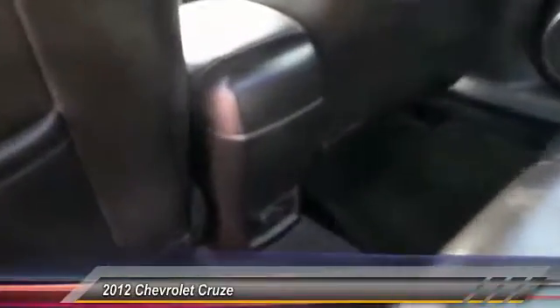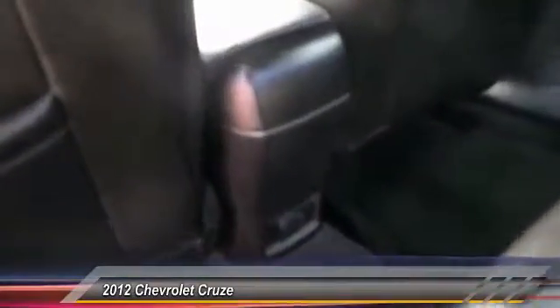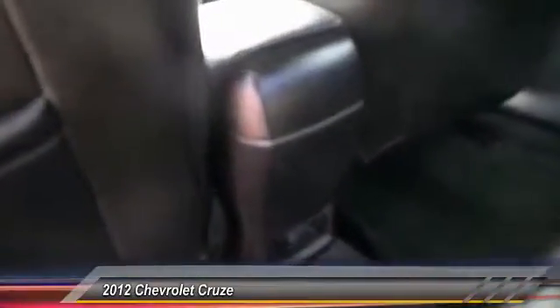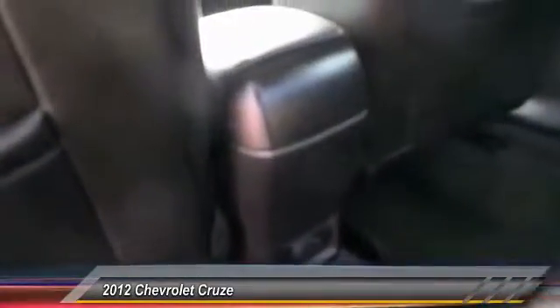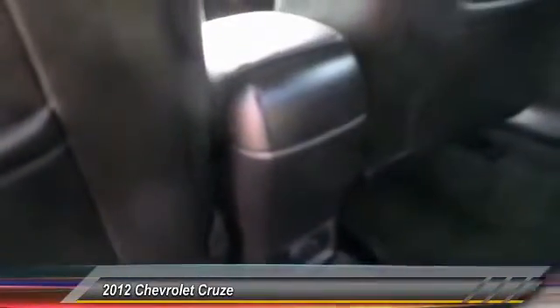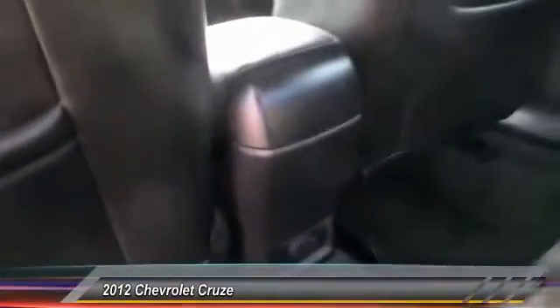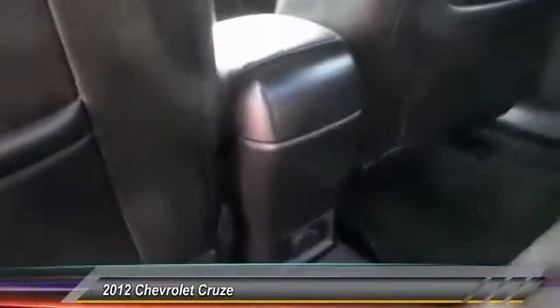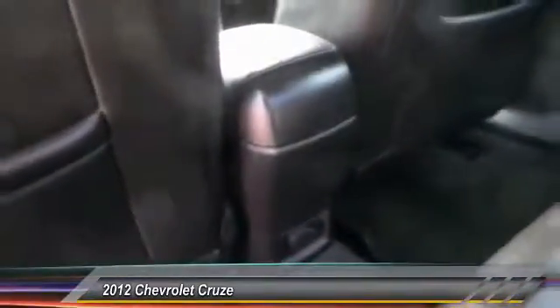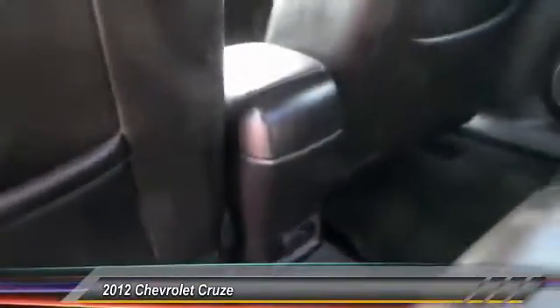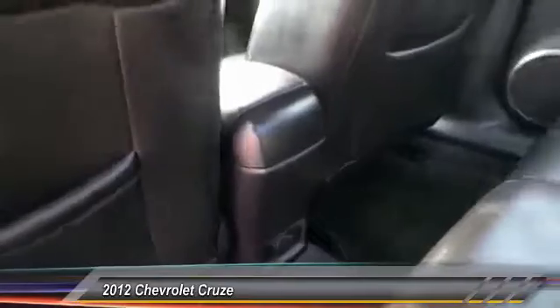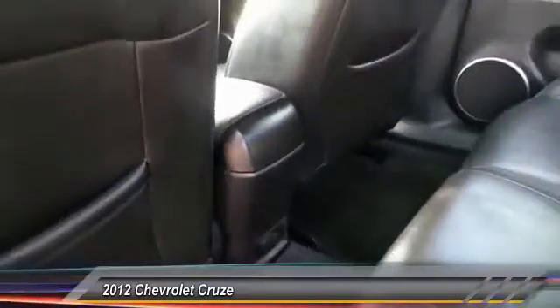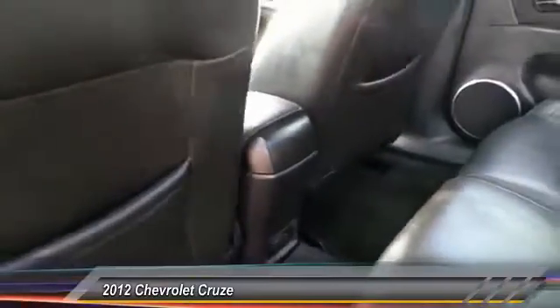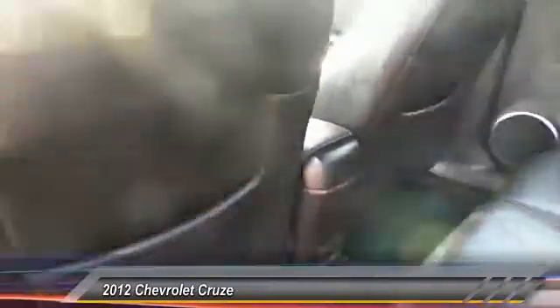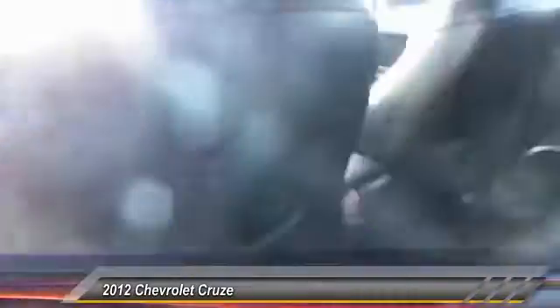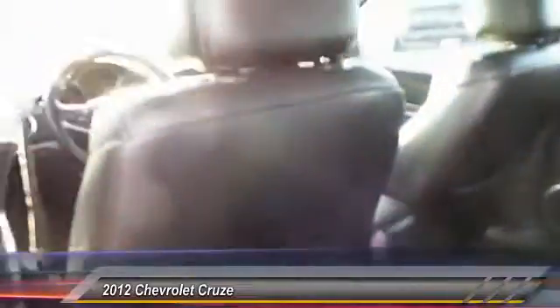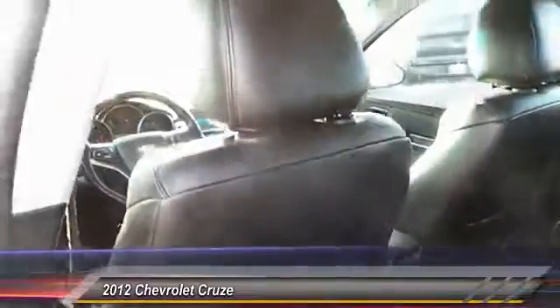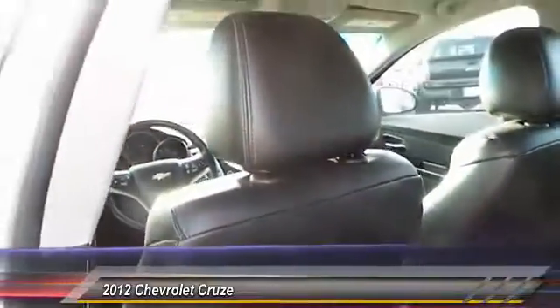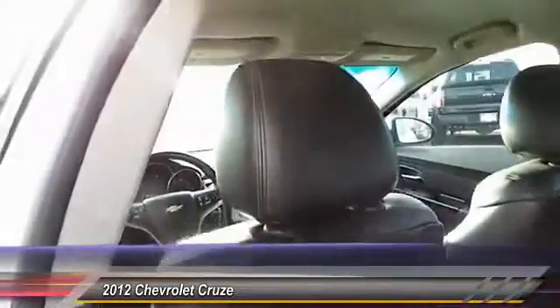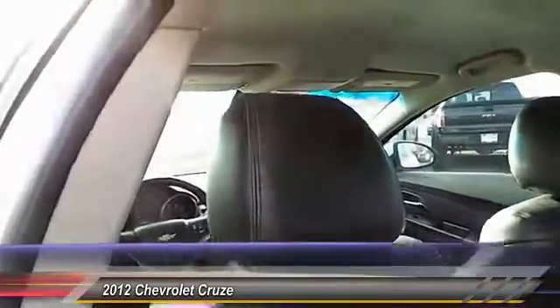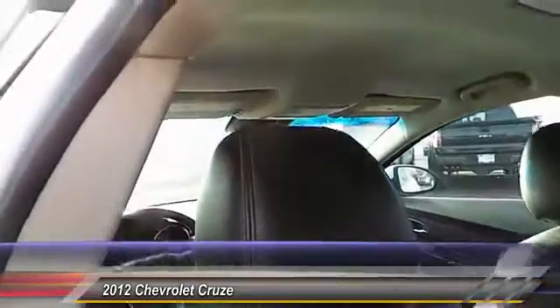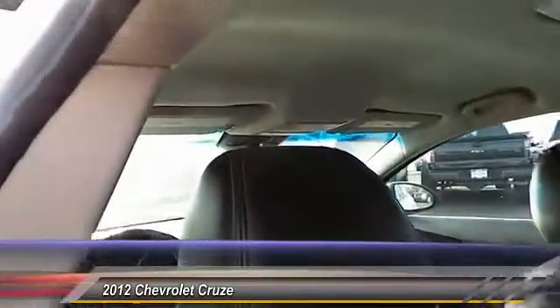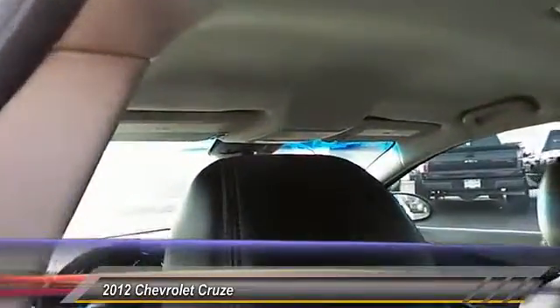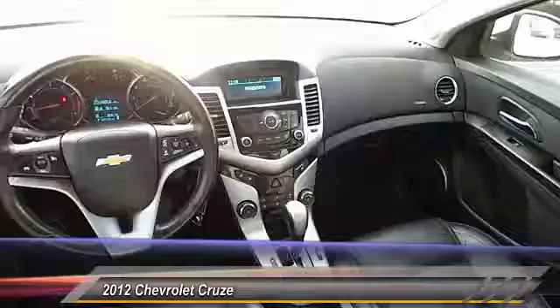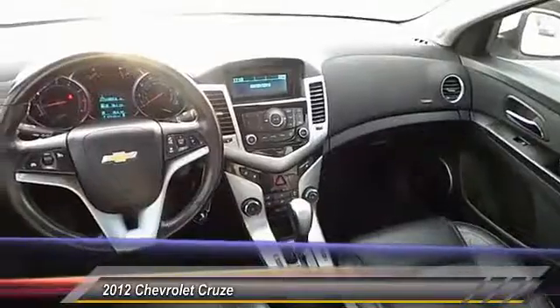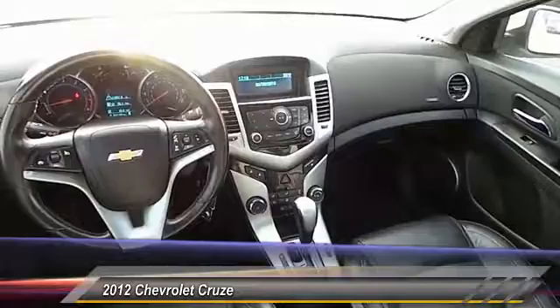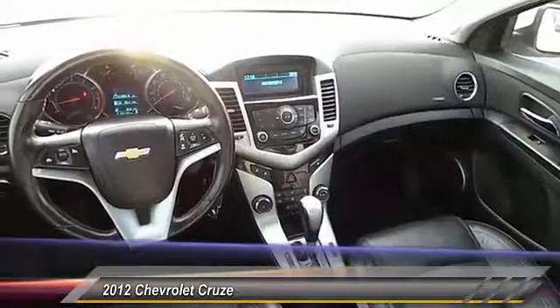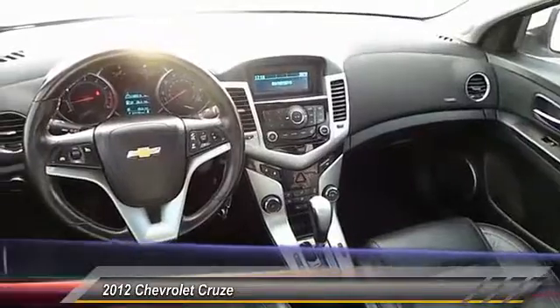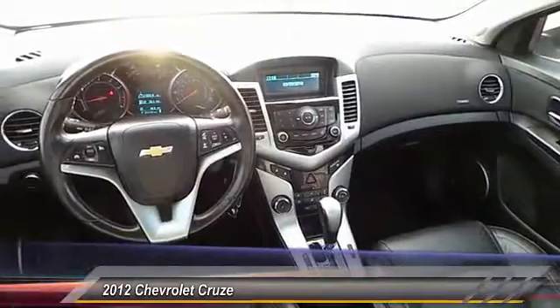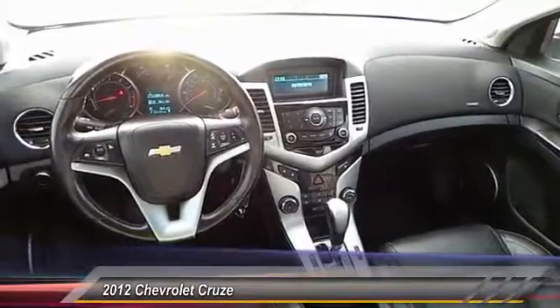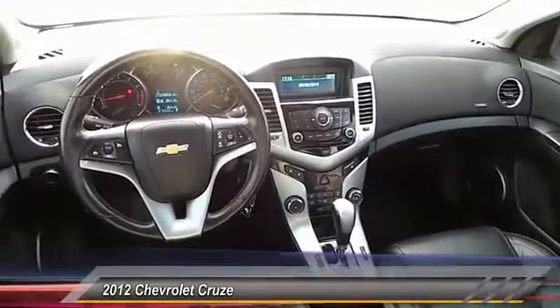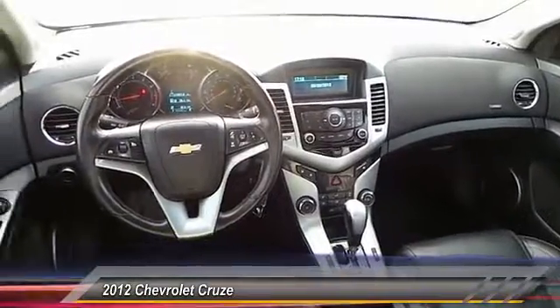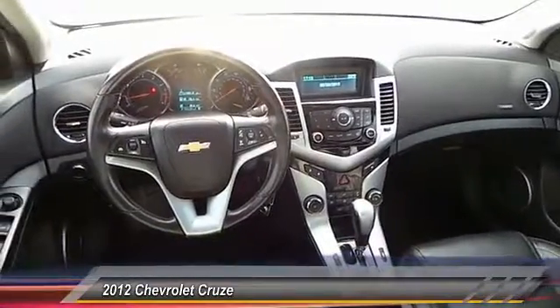Leather wrapped steering wheel. Power steering. Adjustable steering wheel. Driver airbag. Wouldn't you look great in this vehicle? Stop in today and see for yourself.